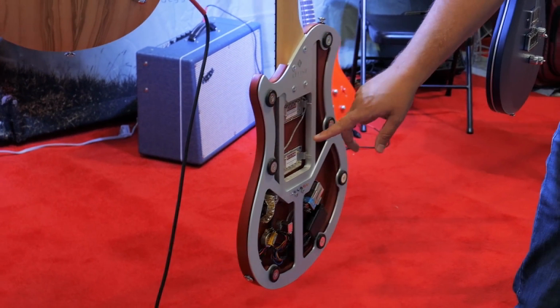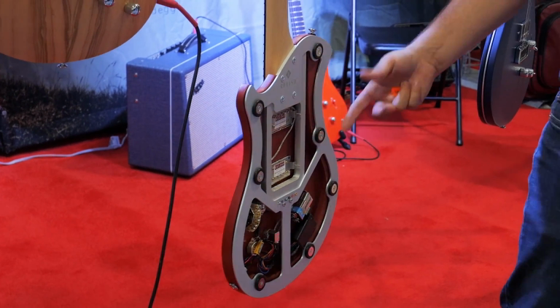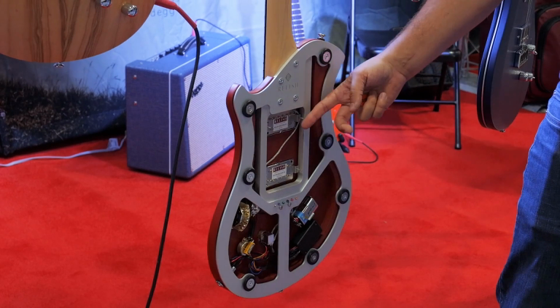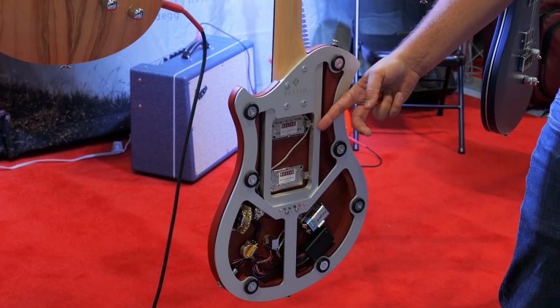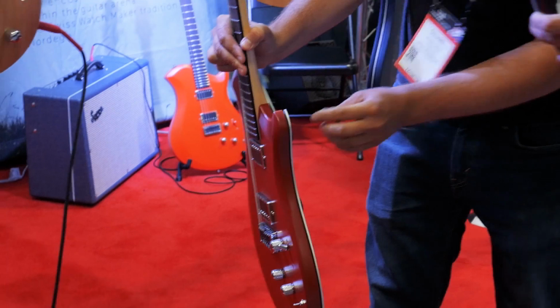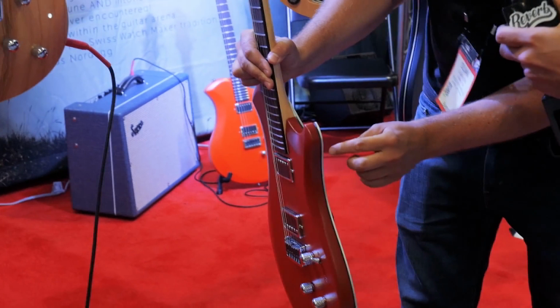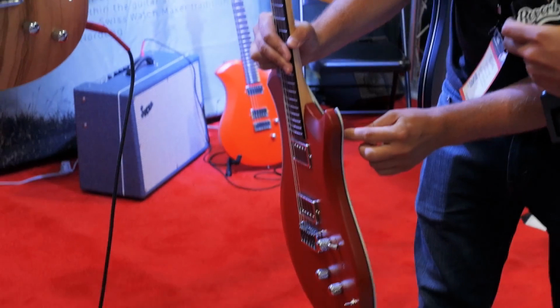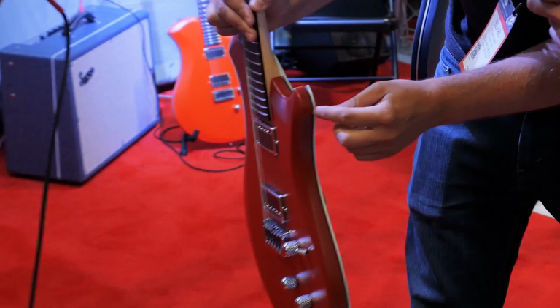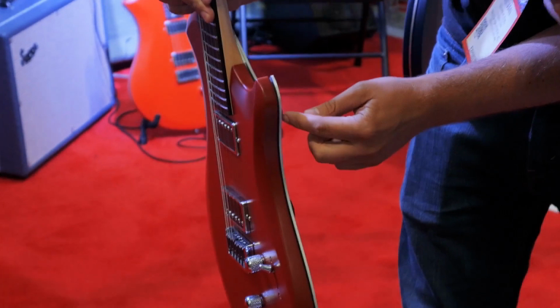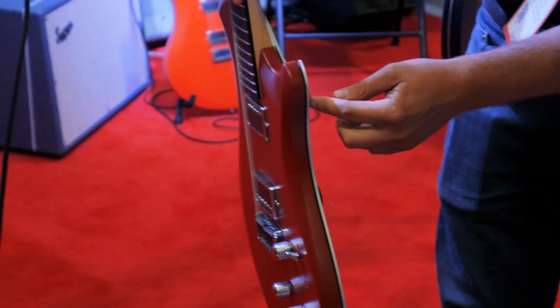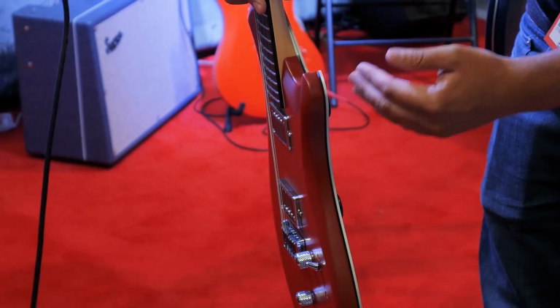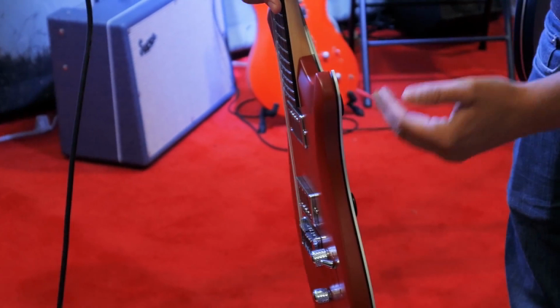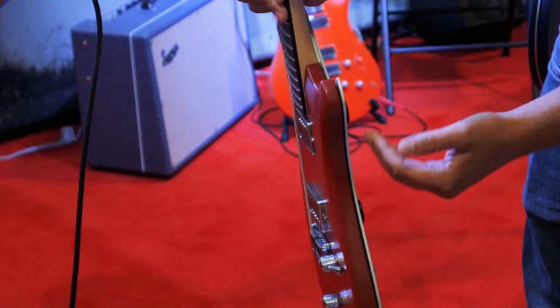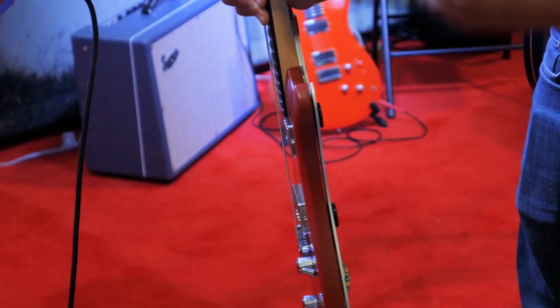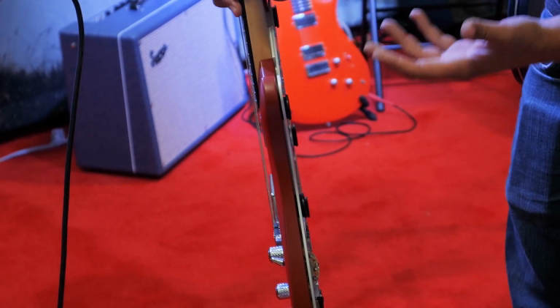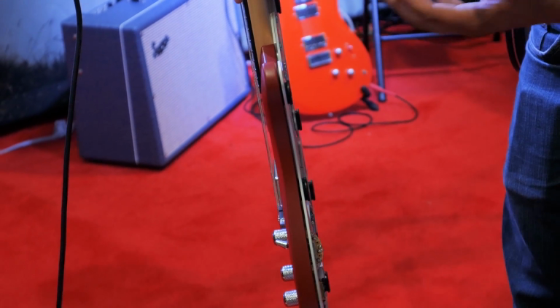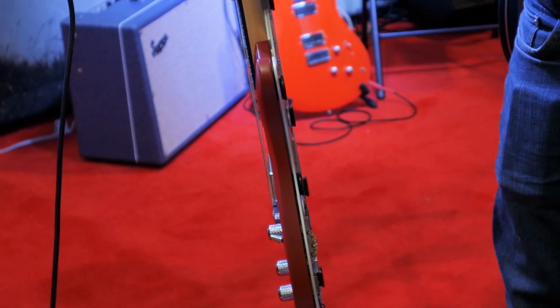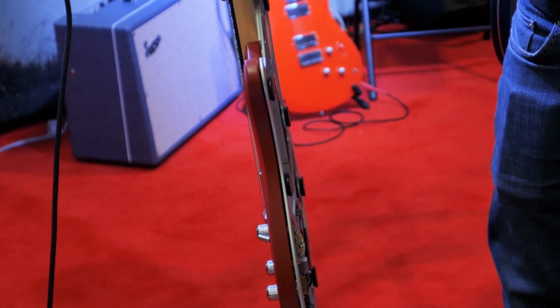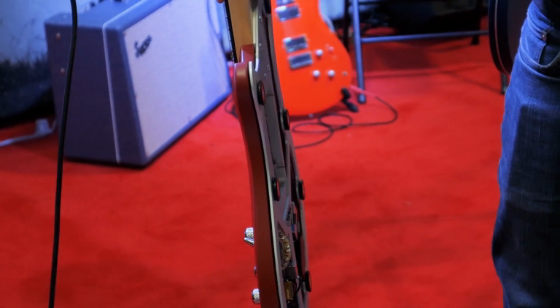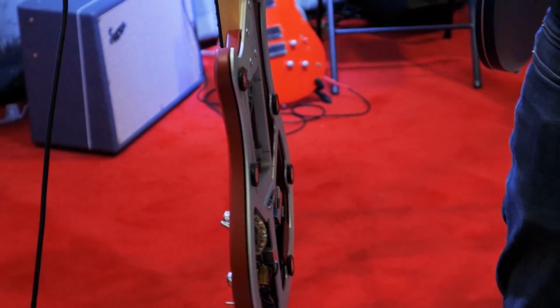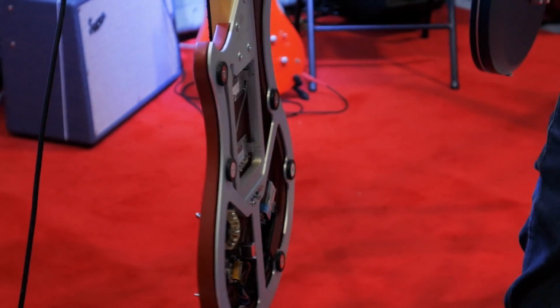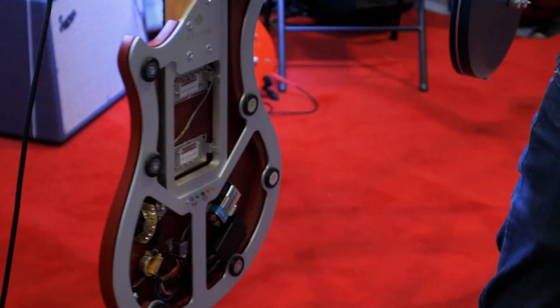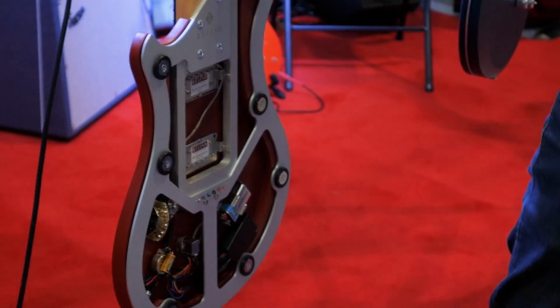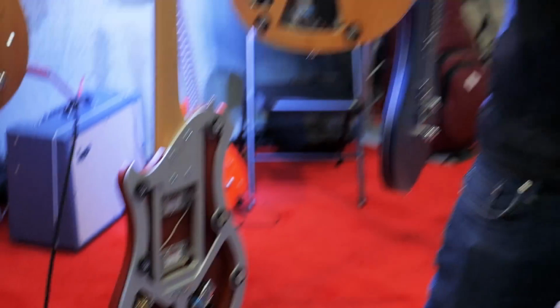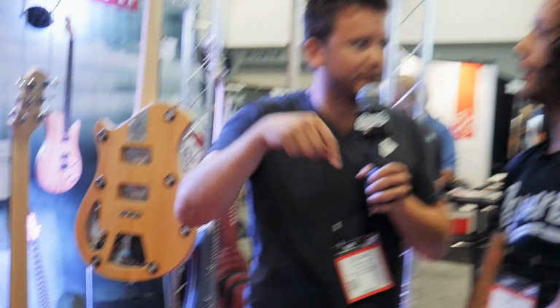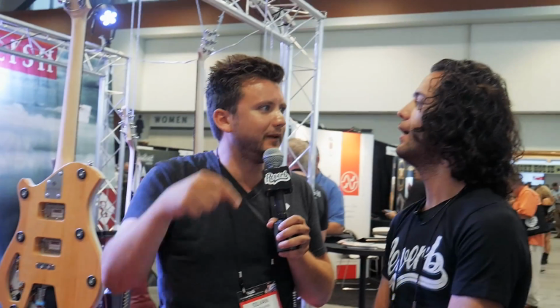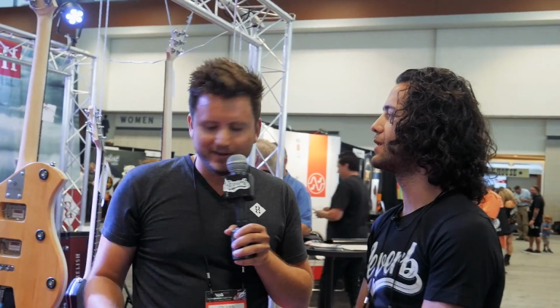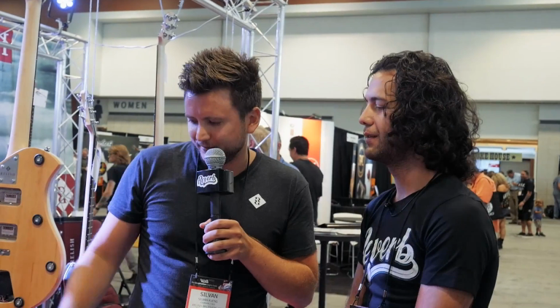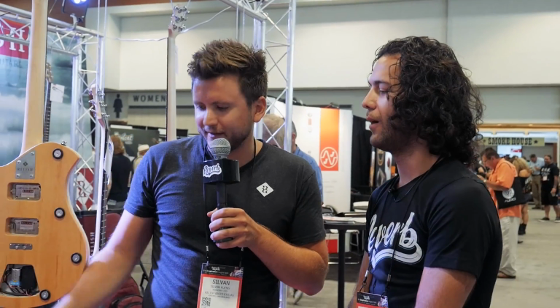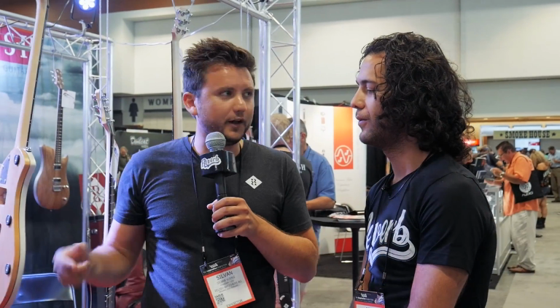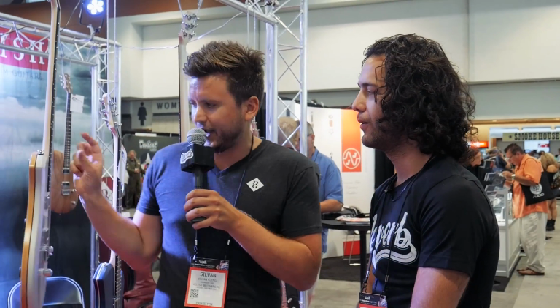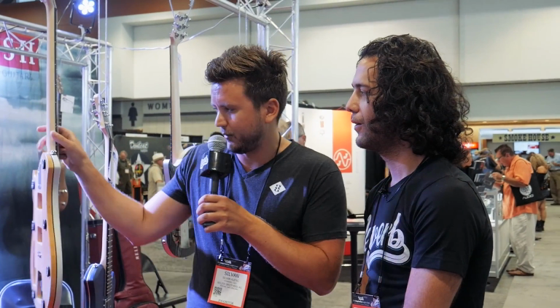You can swap the pickups. There you see the rubber rings in between that hold the sustain — like a steinway piano where the middle plate never has a connection to the surrounding. So that gives a lot of sustain on that one.